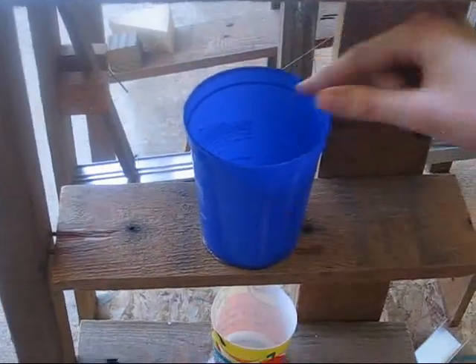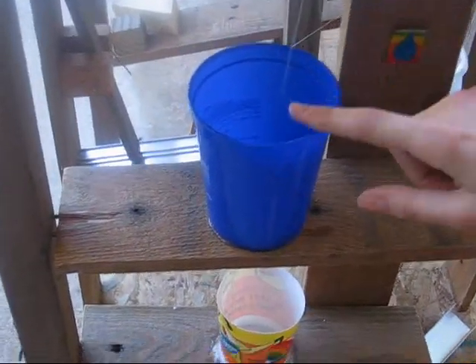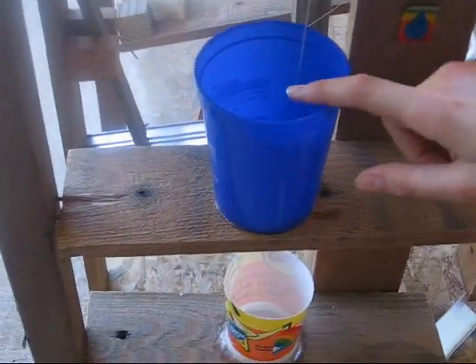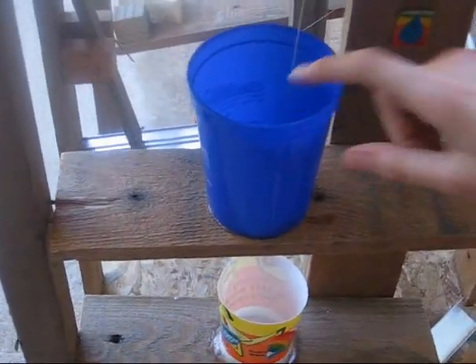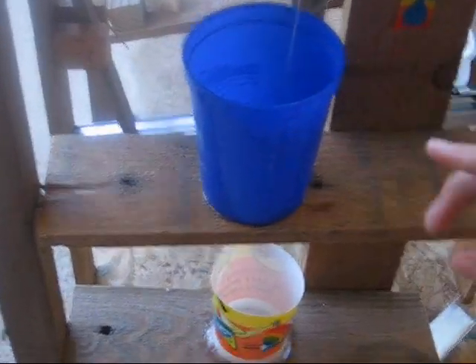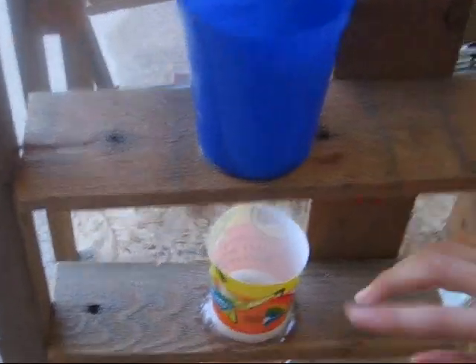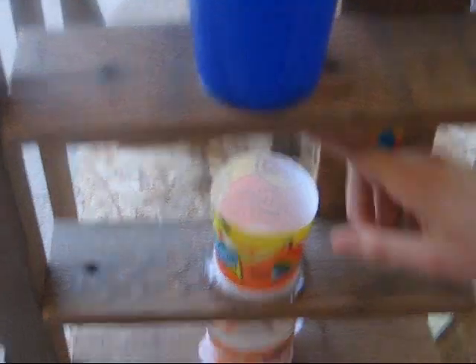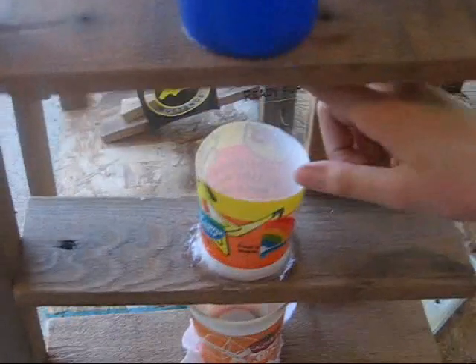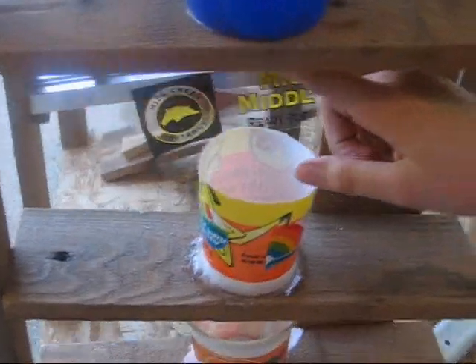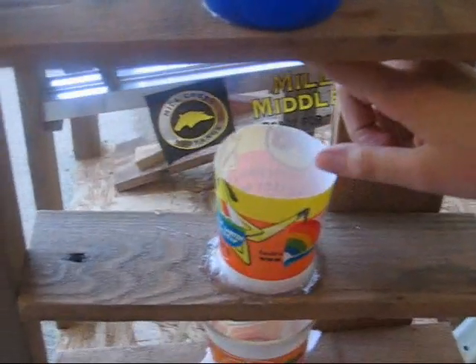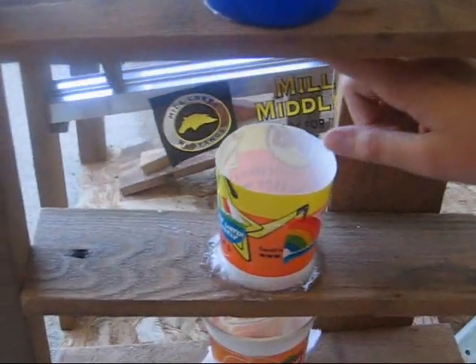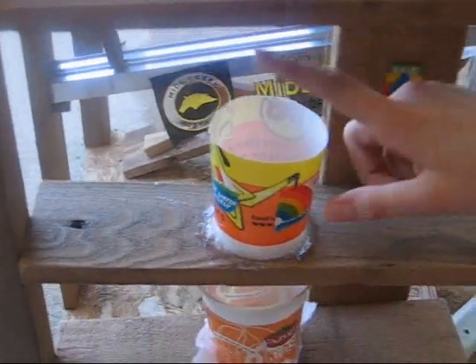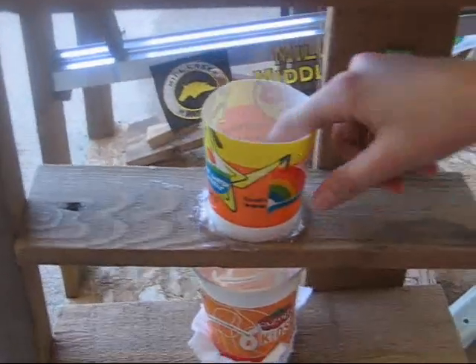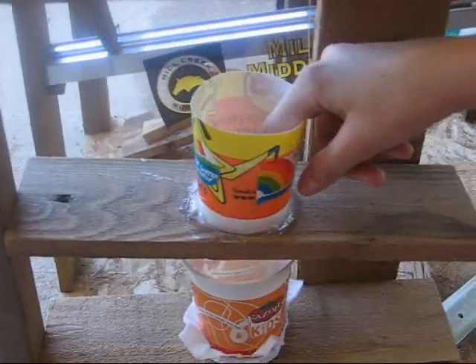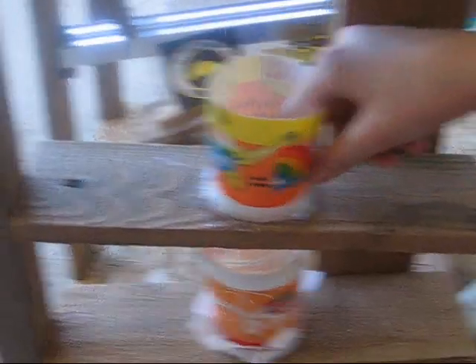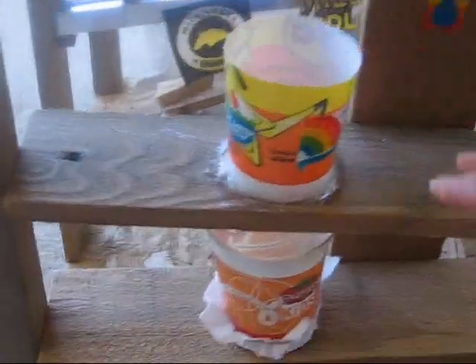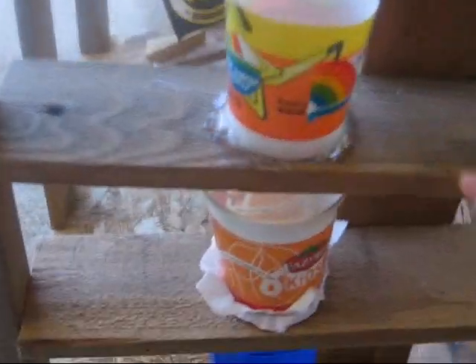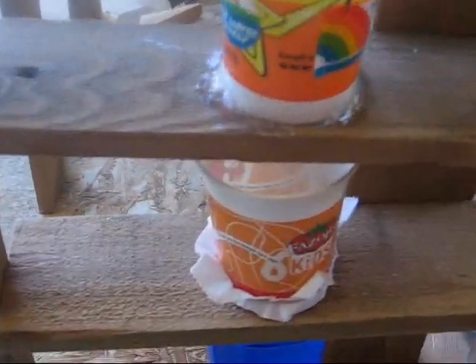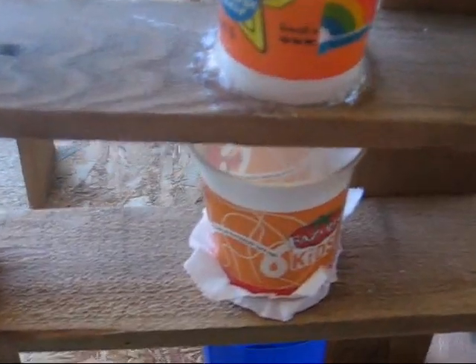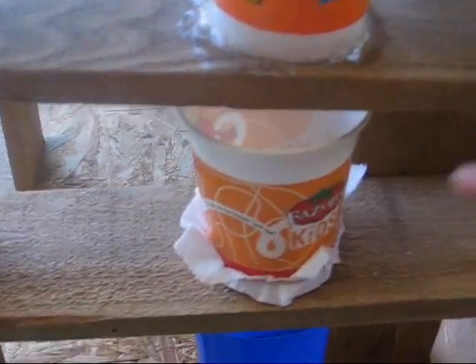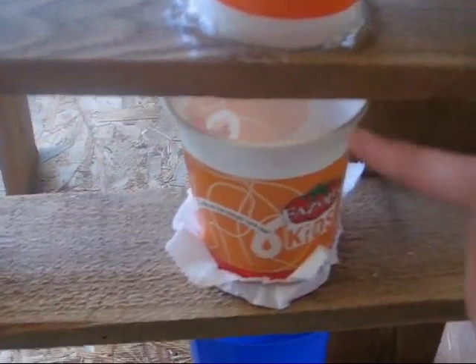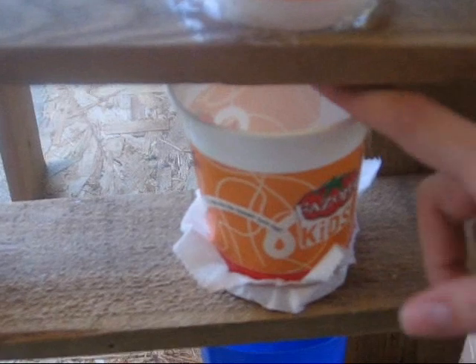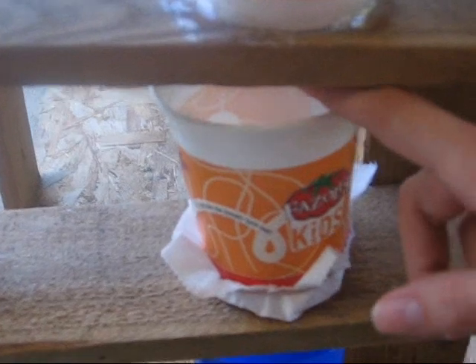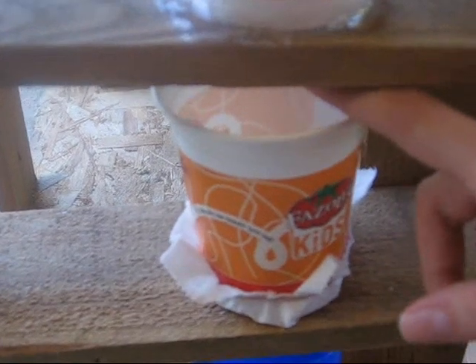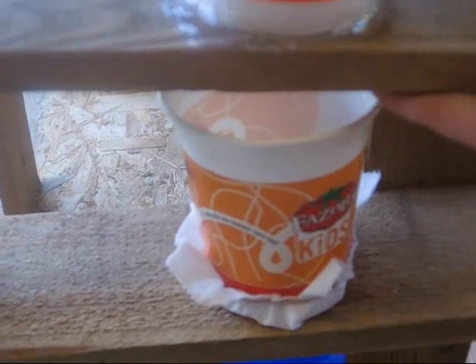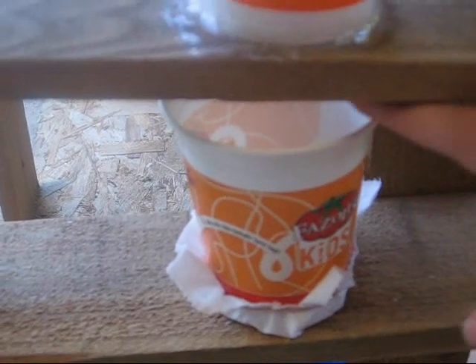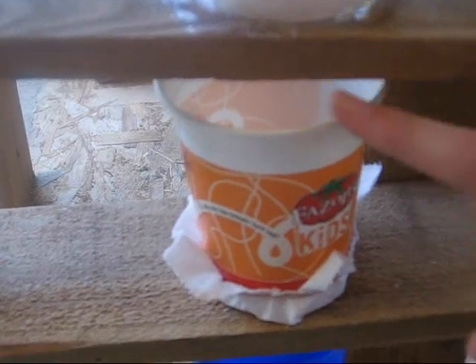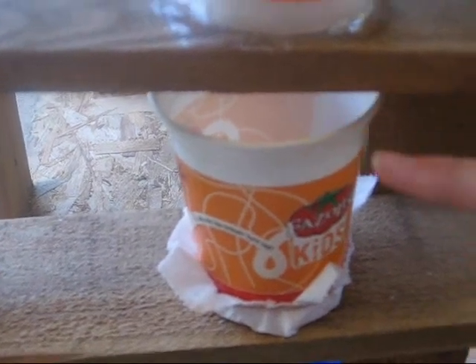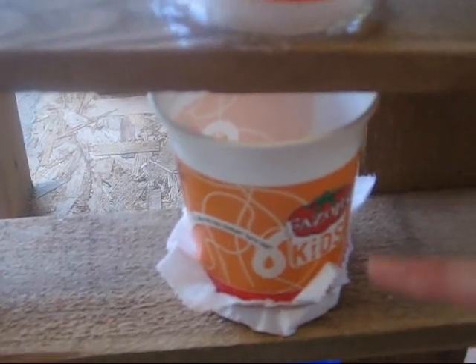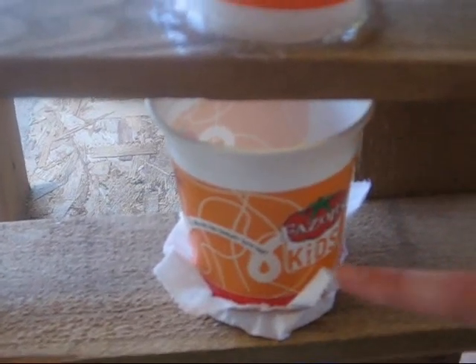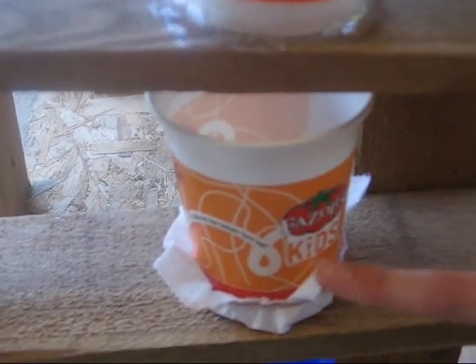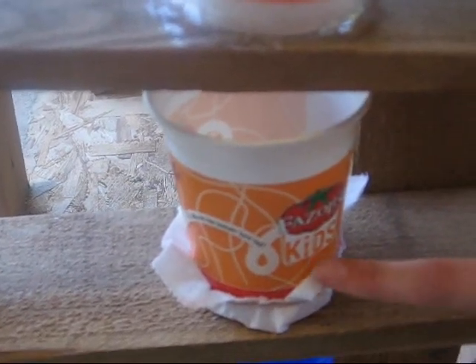When this teeter-totter falls it pulls a plug out of this cup, which is filled with water. The water drains out of a hole in the bottom into this cup, which delays the water a little bit, and it has little holes in the bottom so the water then filters into this cup.